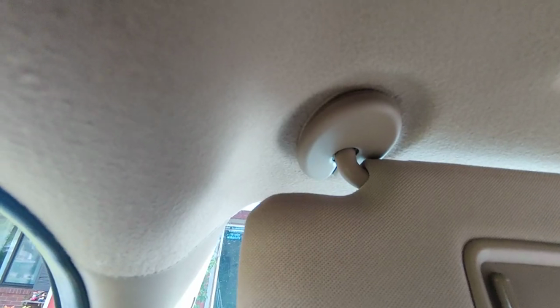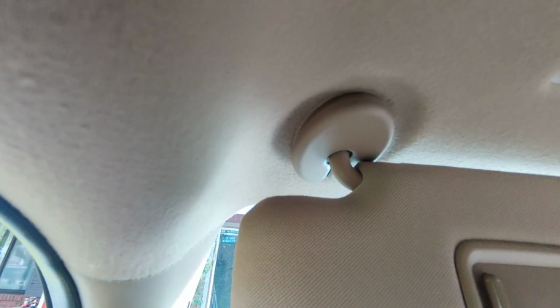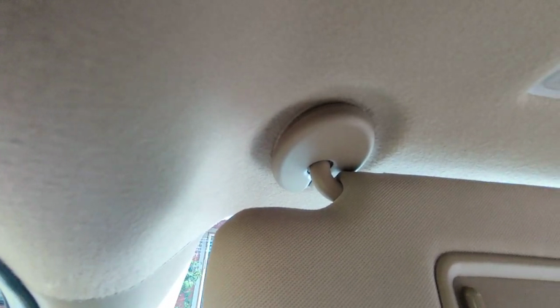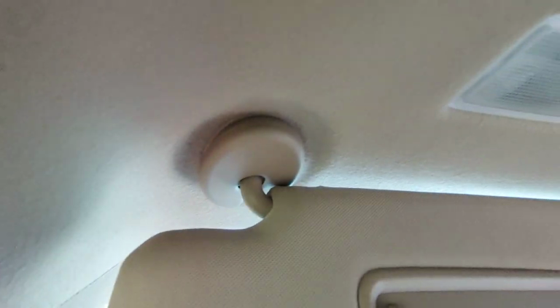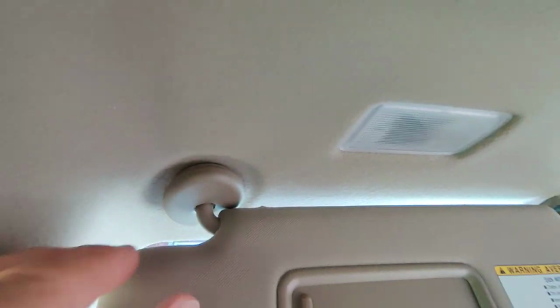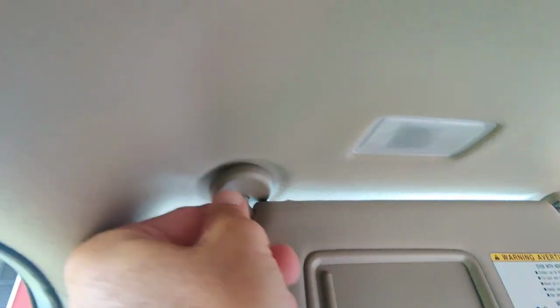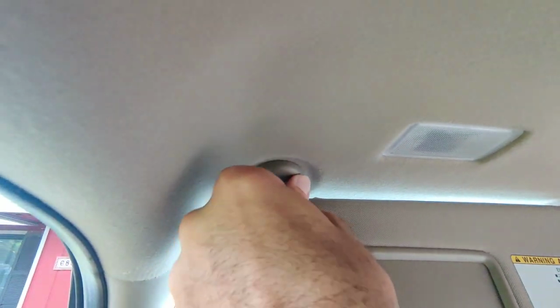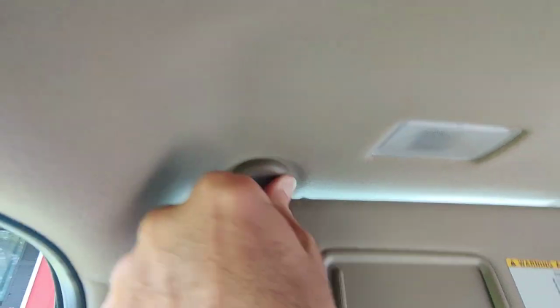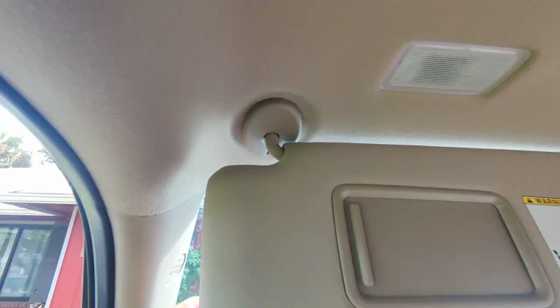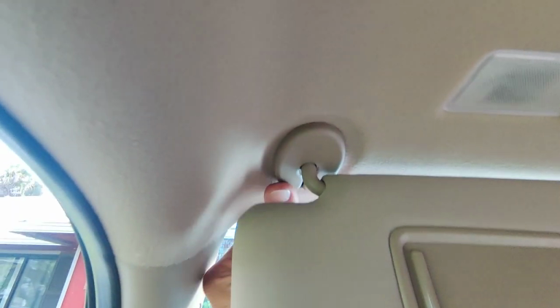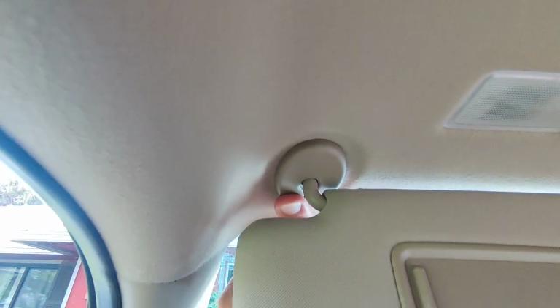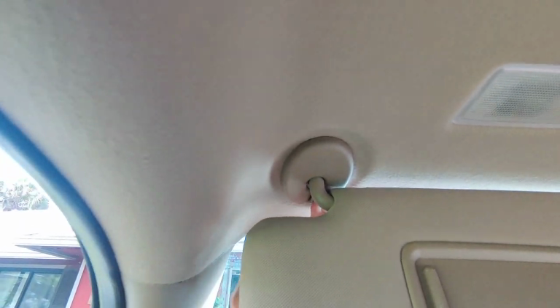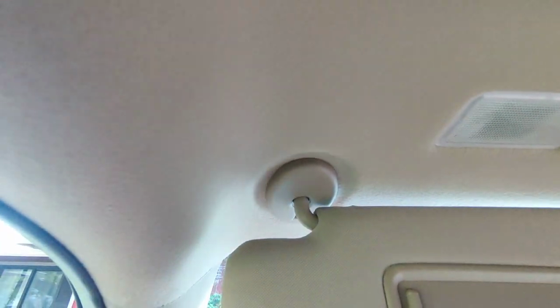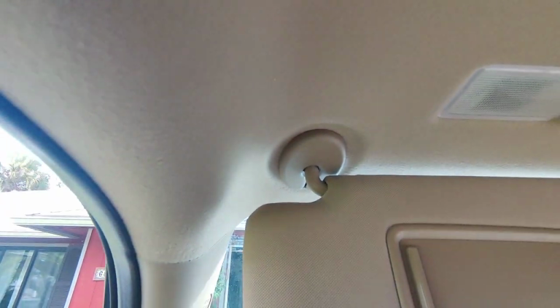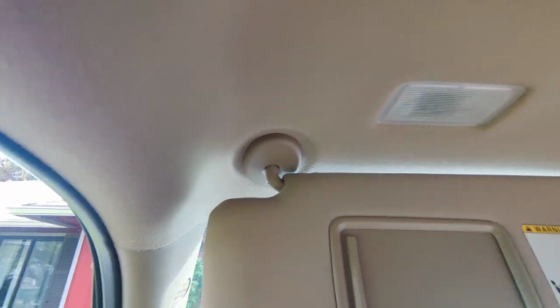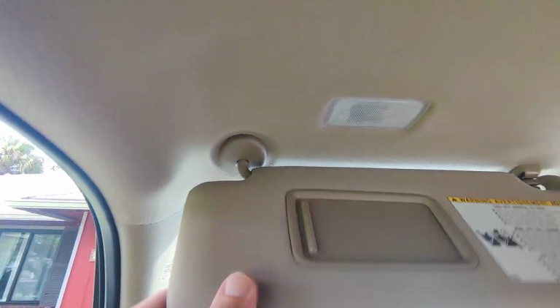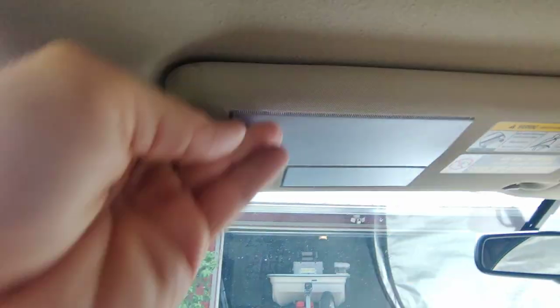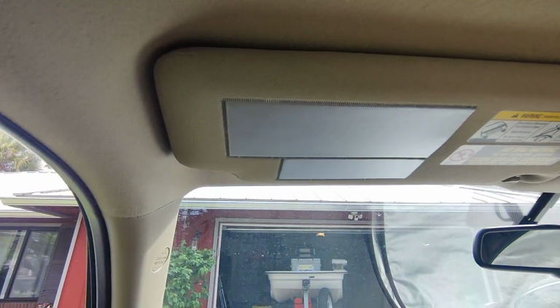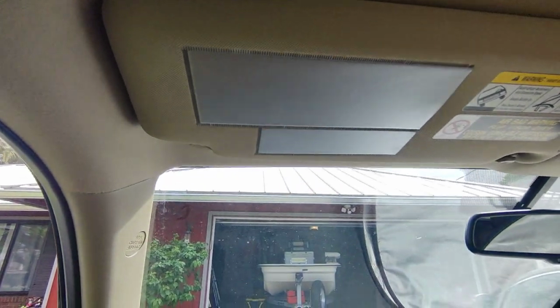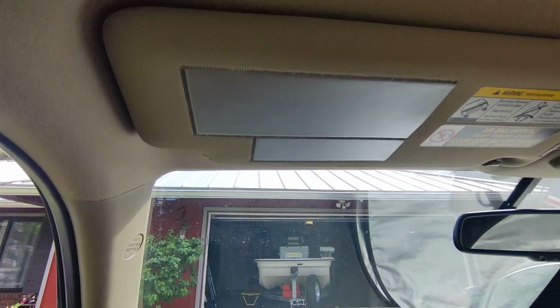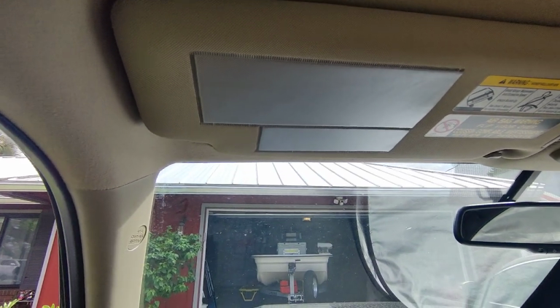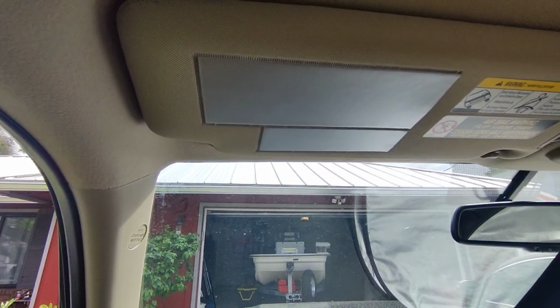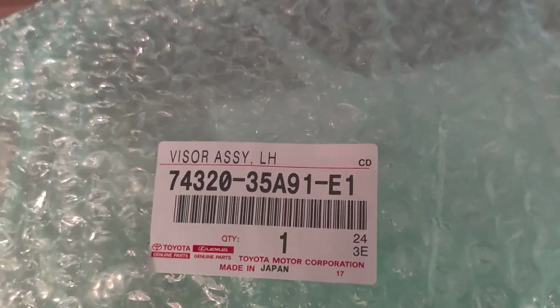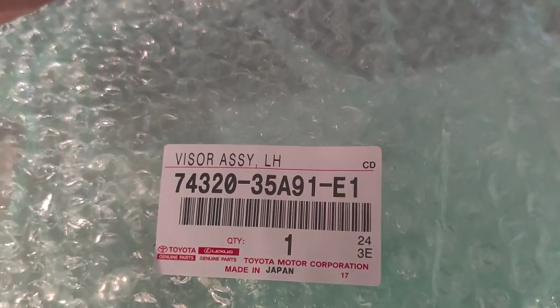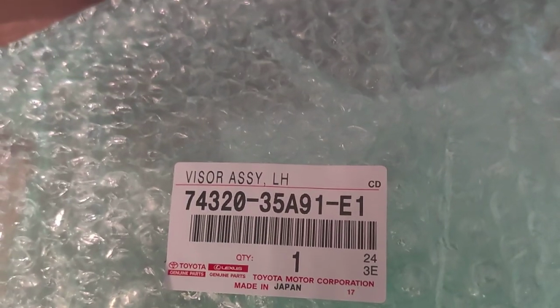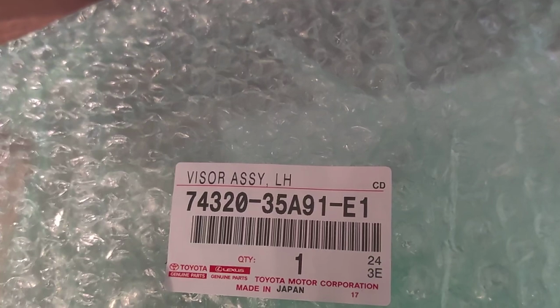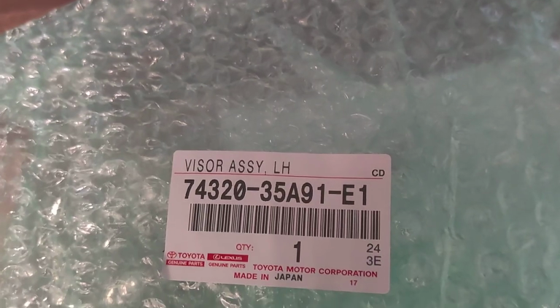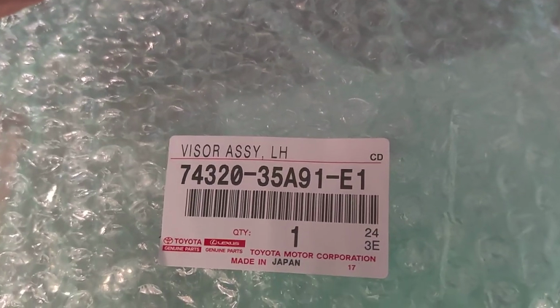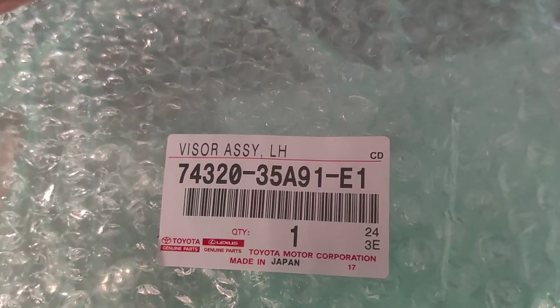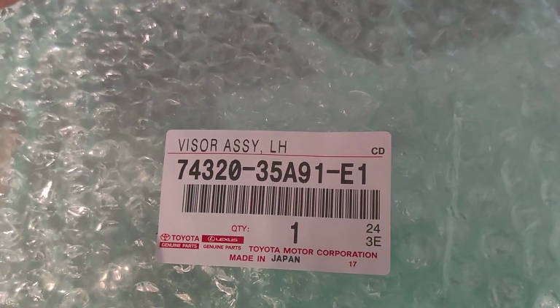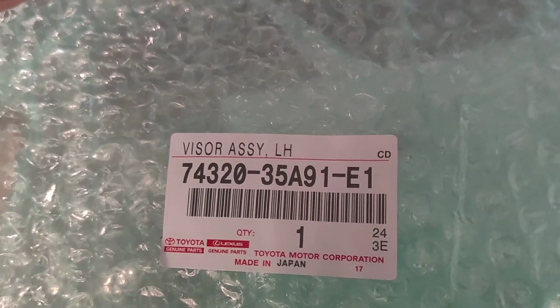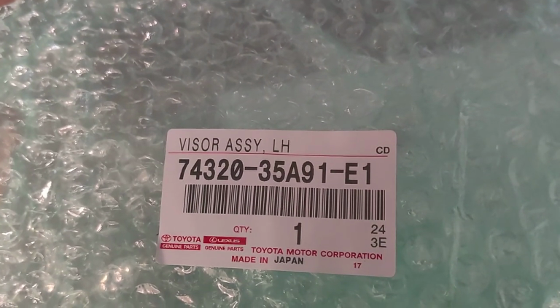Slide the cover back over and pop it back in place — like so. And that is it. That only took about a couple minutes. Pretty easy job.